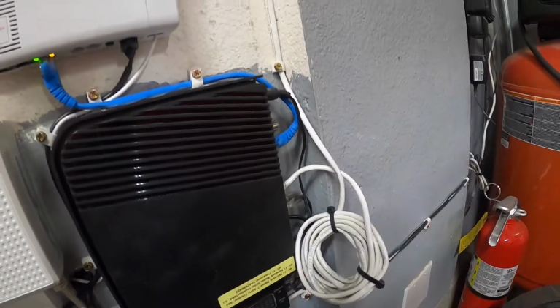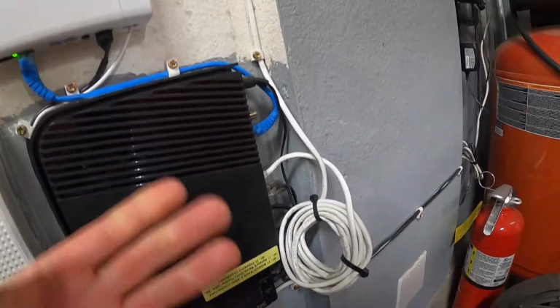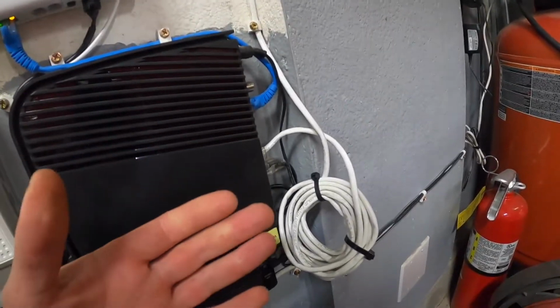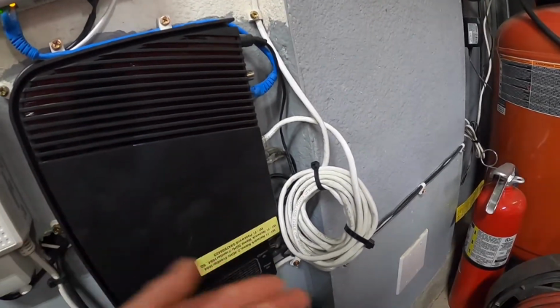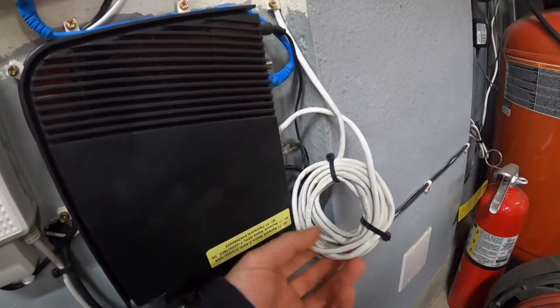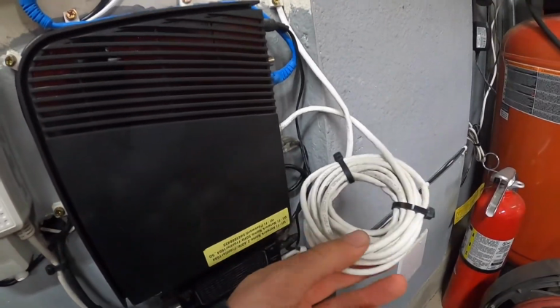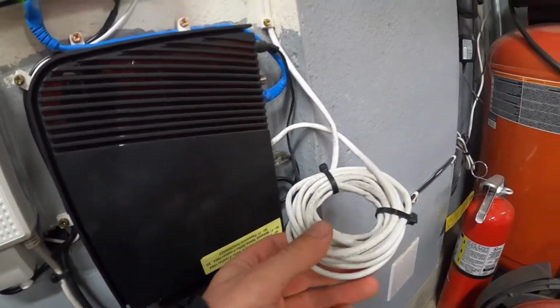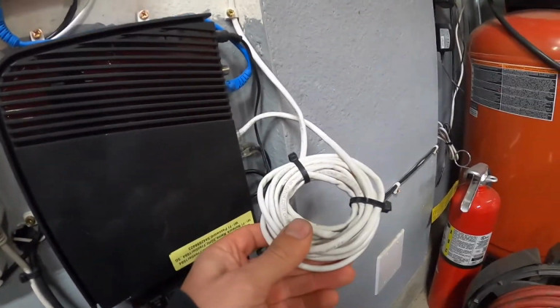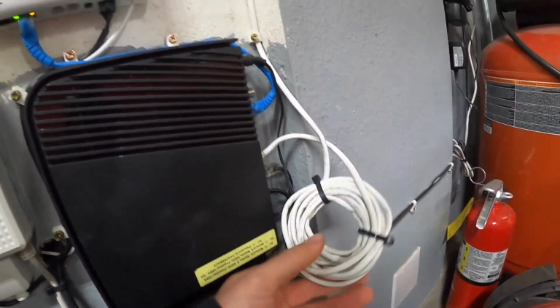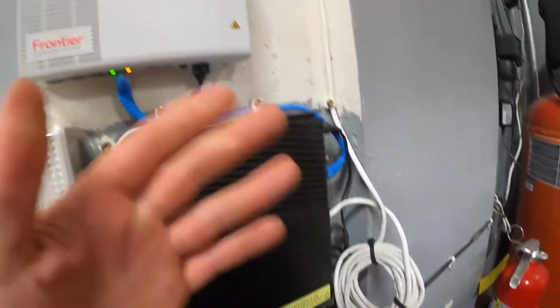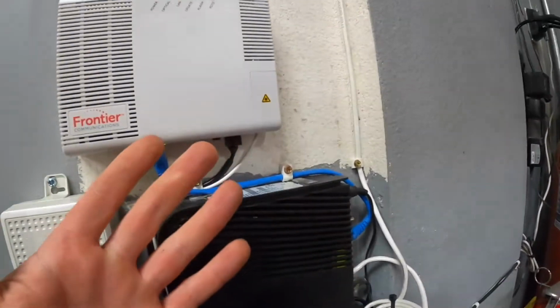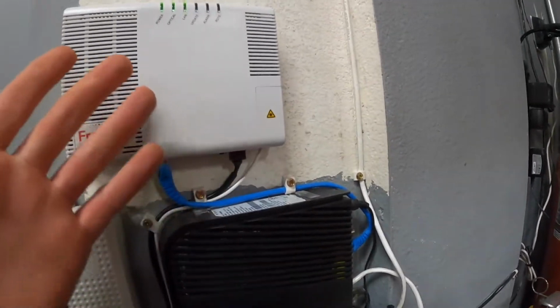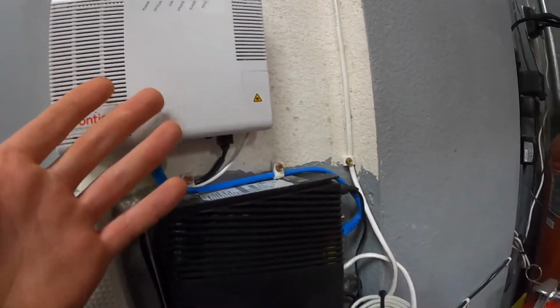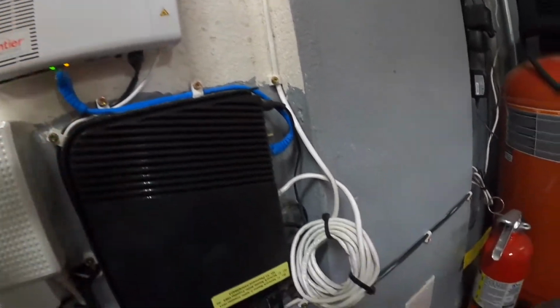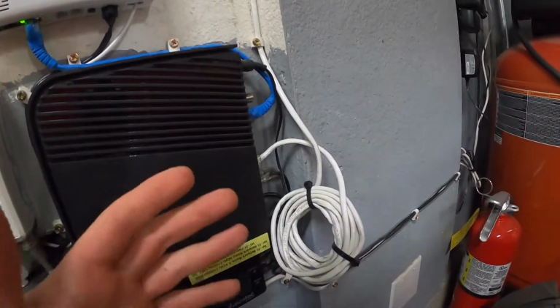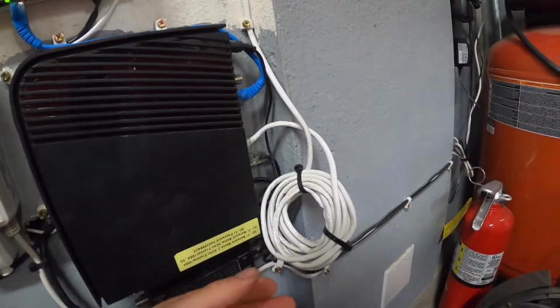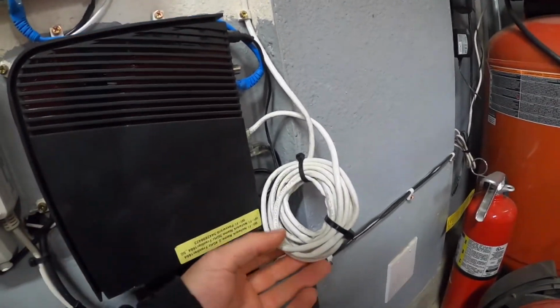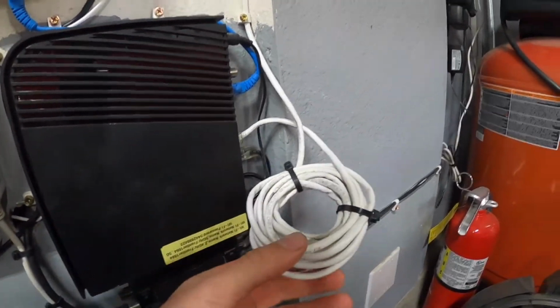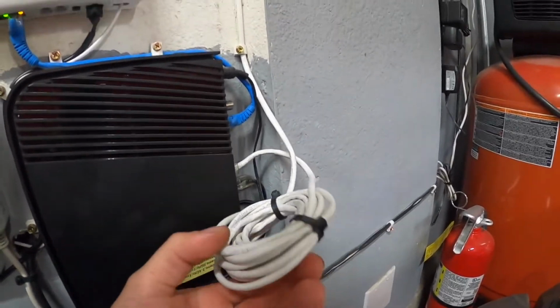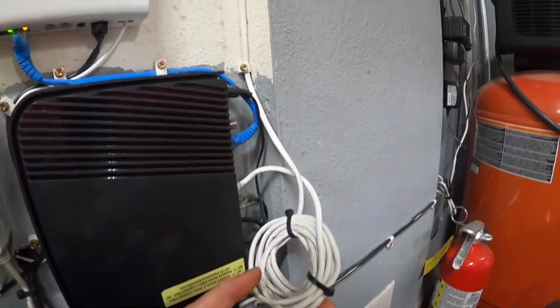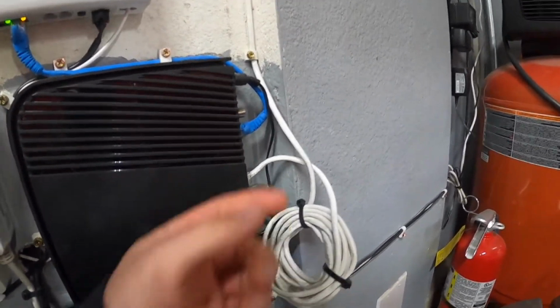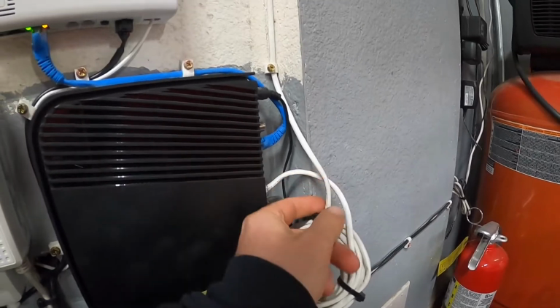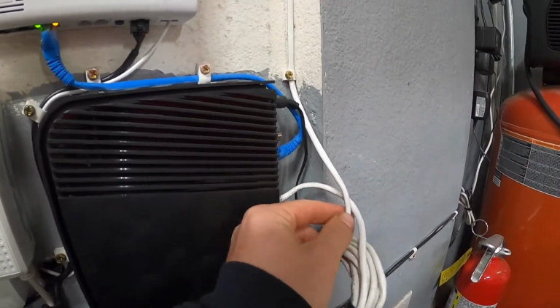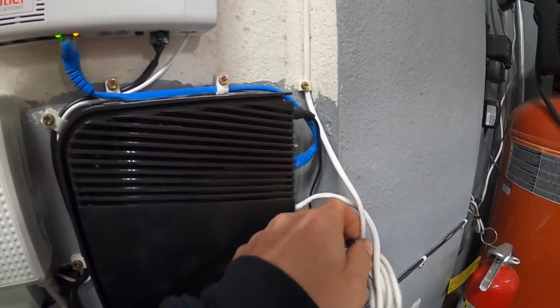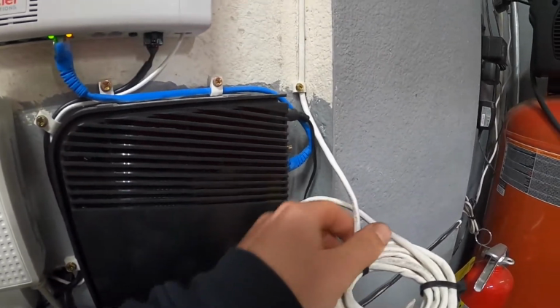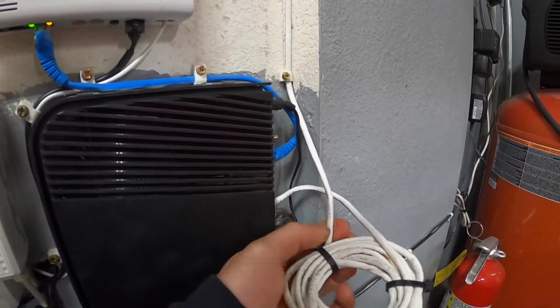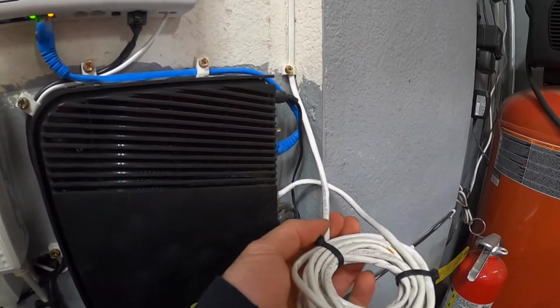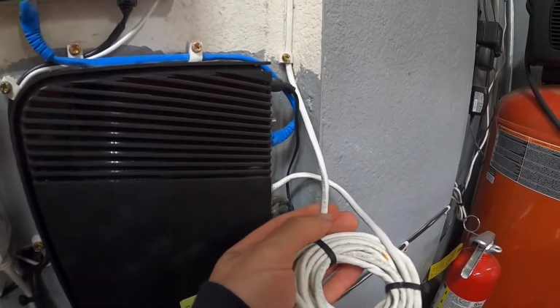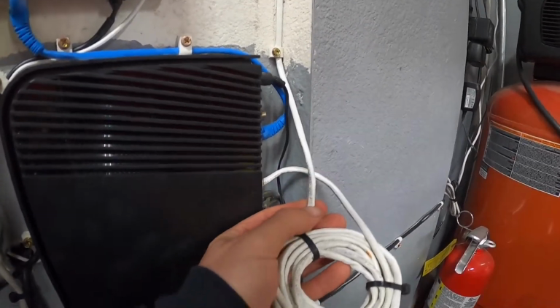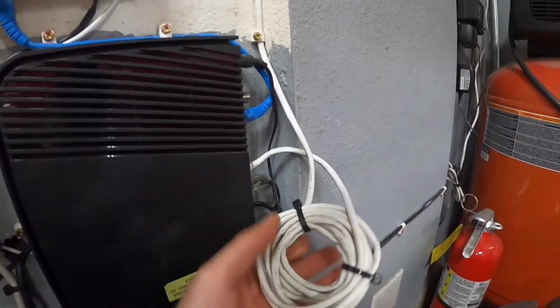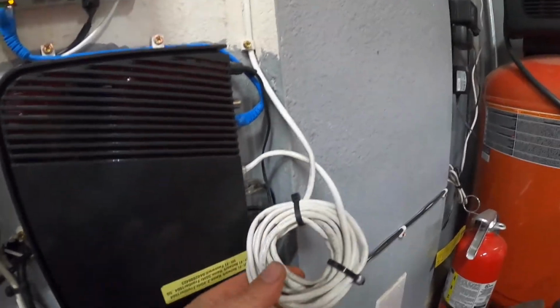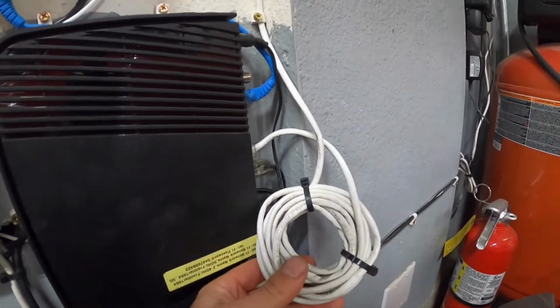It doesn't matter if you're doing this for network cable, whether it's for a computer or router or for your security cameras, it's all the same. It can be Cat5e cable, Cat5 cable, Cat6 cable — it's going to be the same.